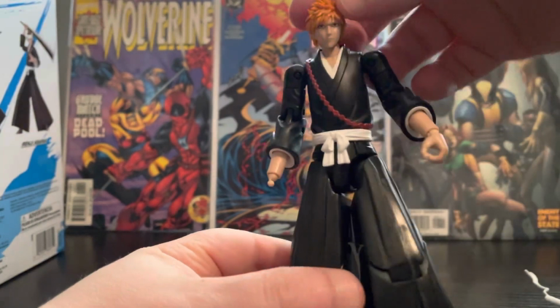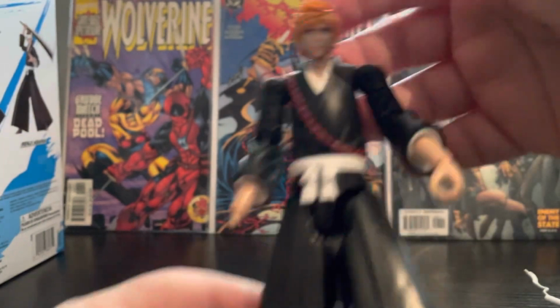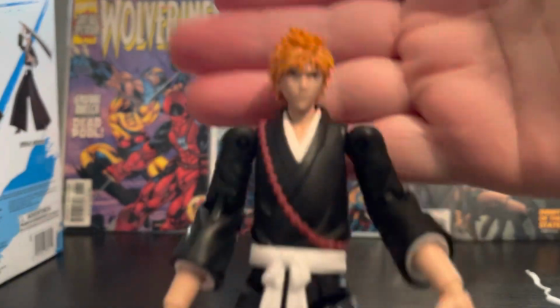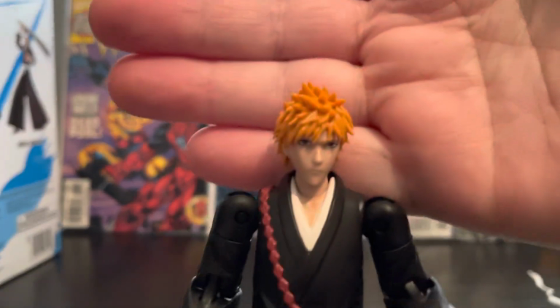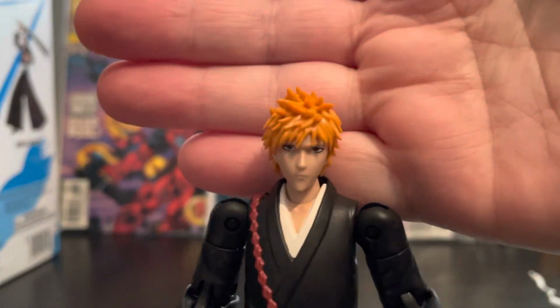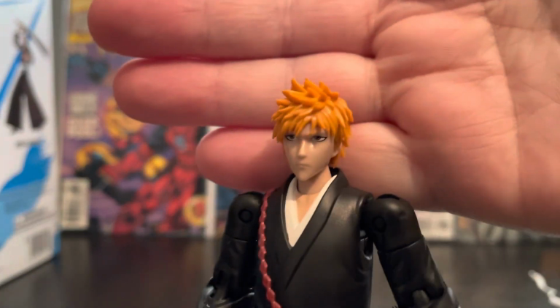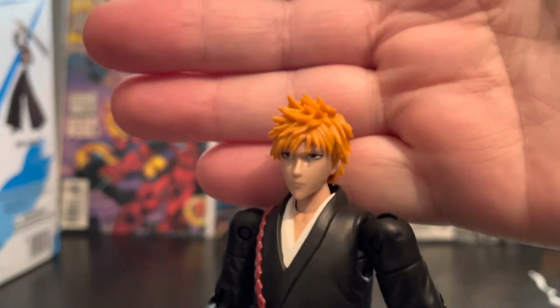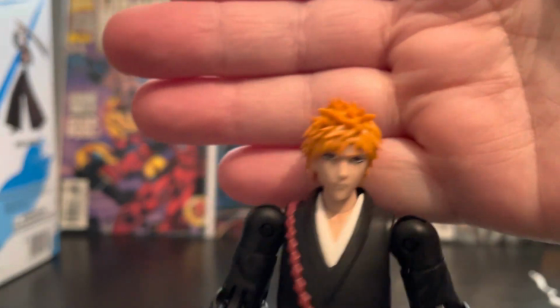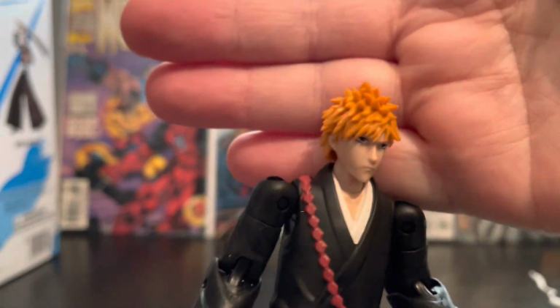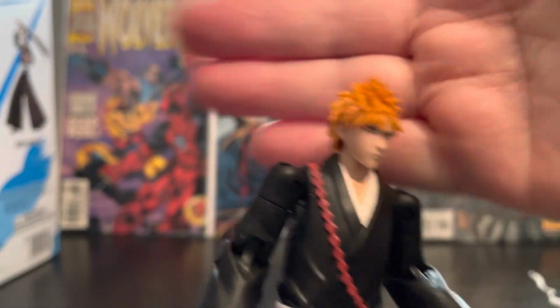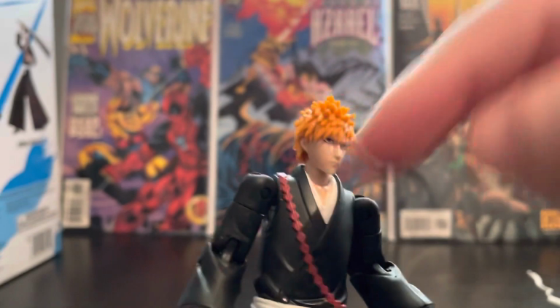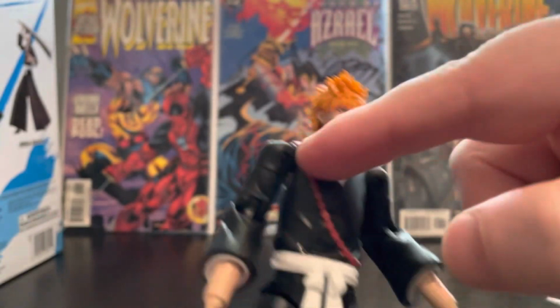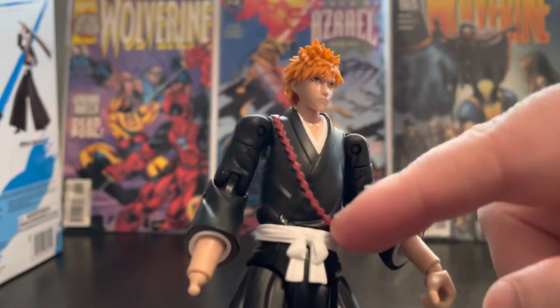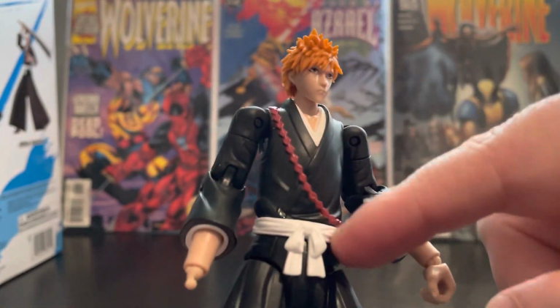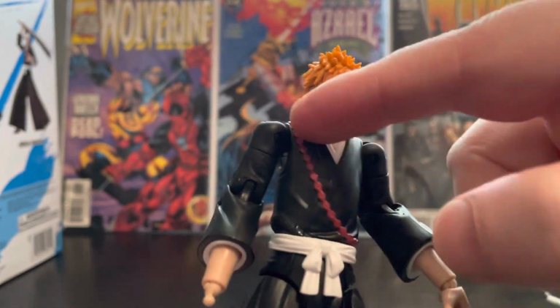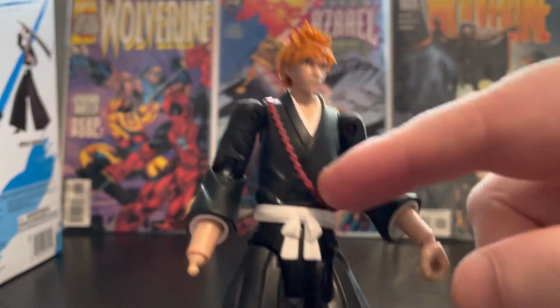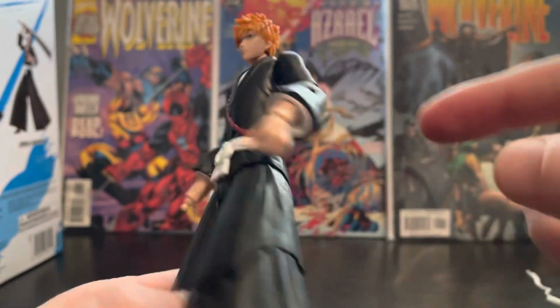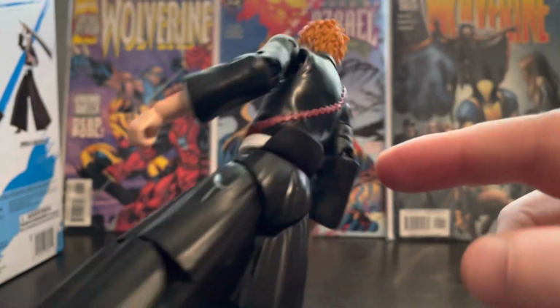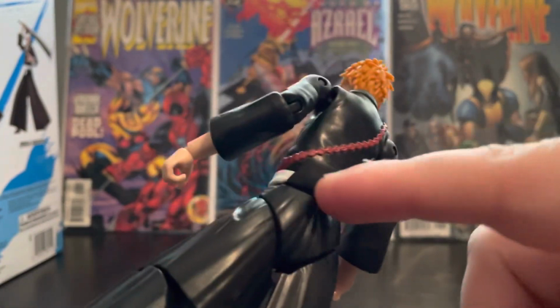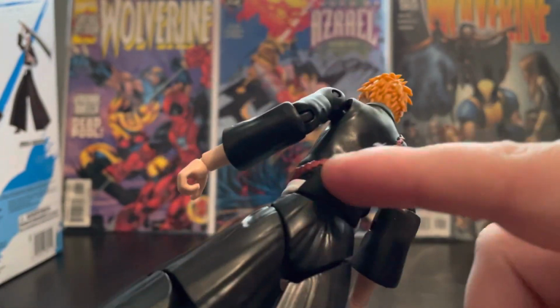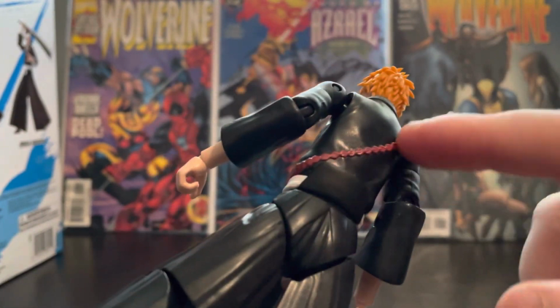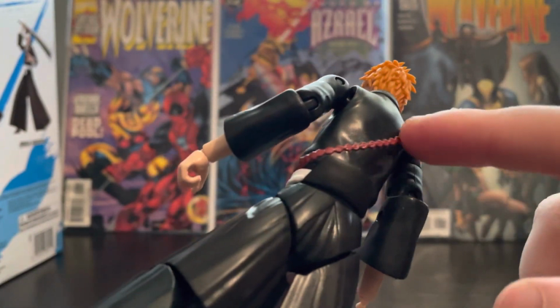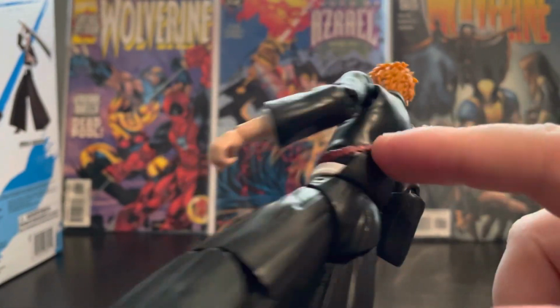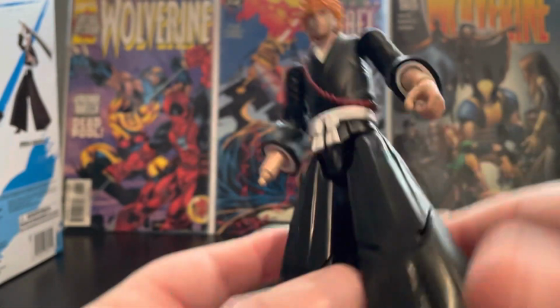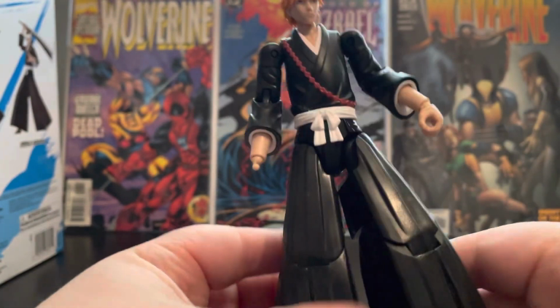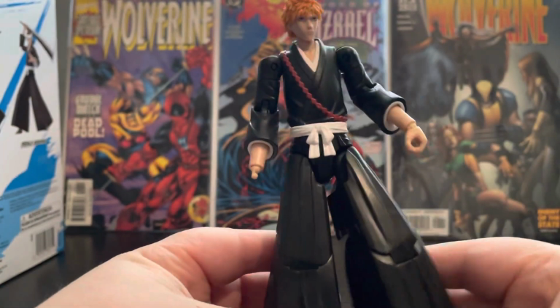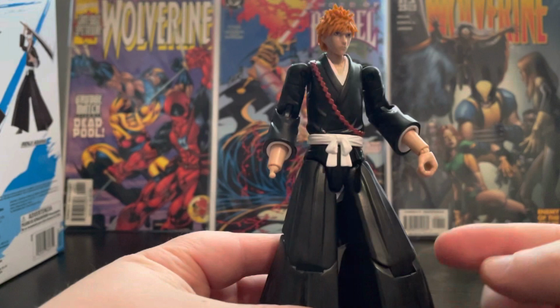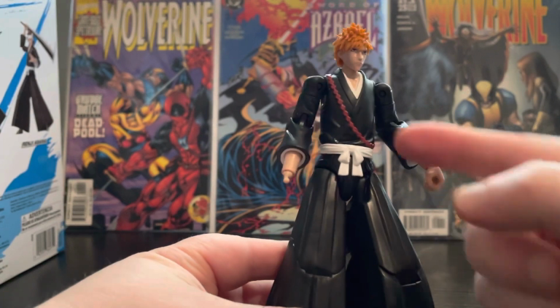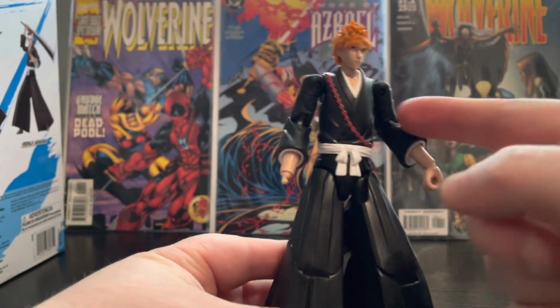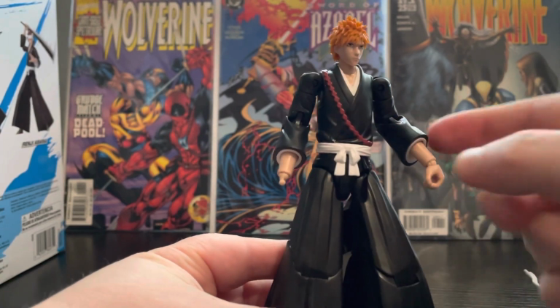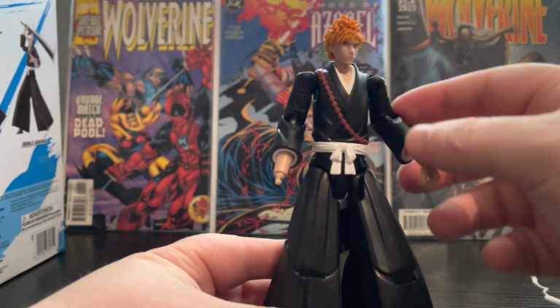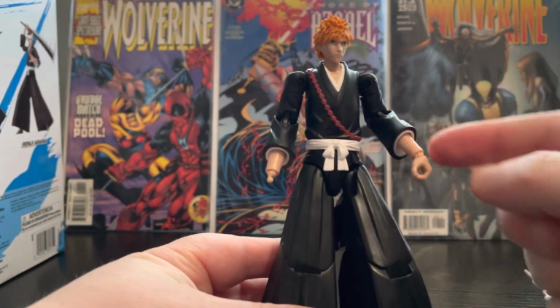I do like the head sculpt — that's really nice. I like this part of him when he's got his cloak on; it goes all the way around the back. He's got the cool Ichigo gear.